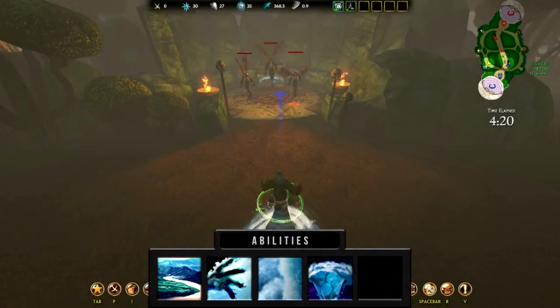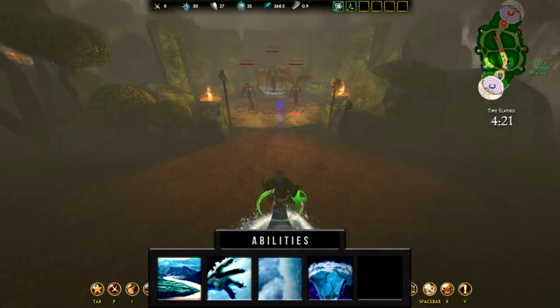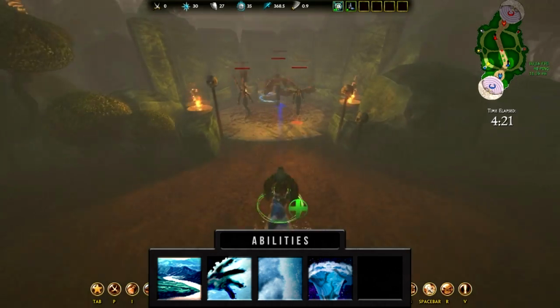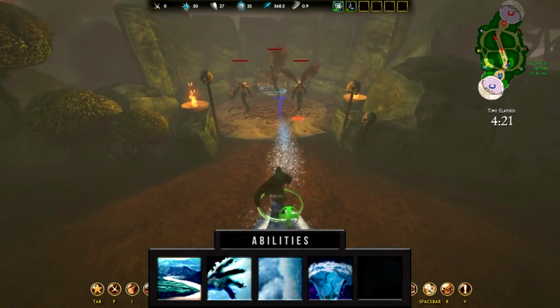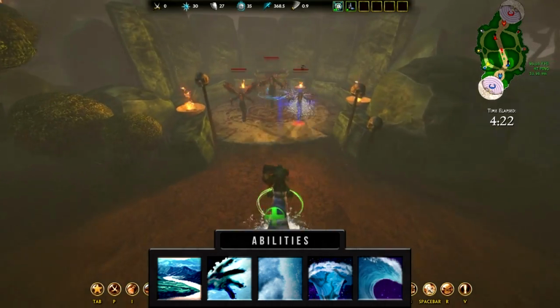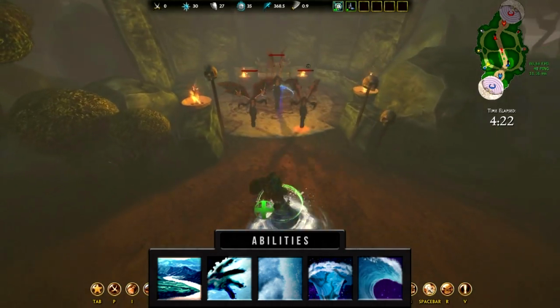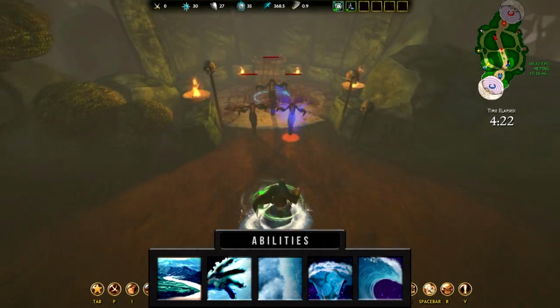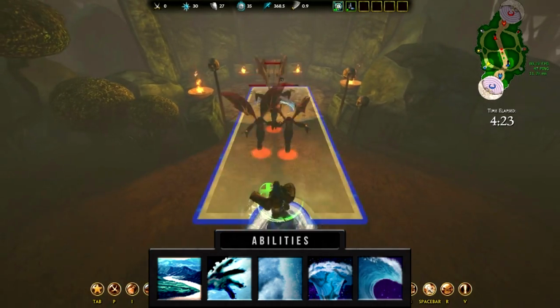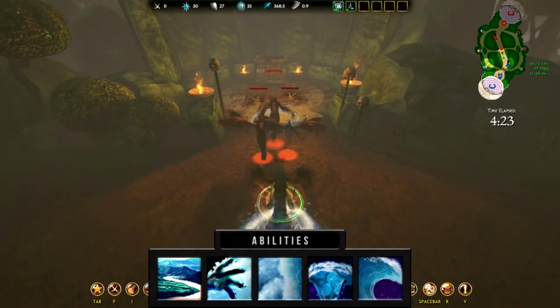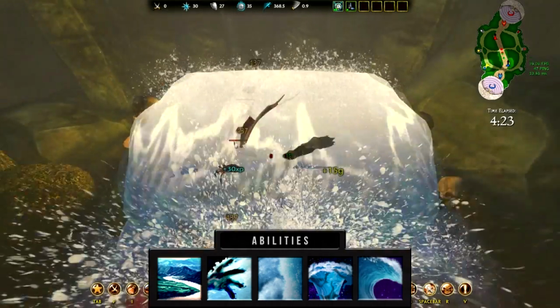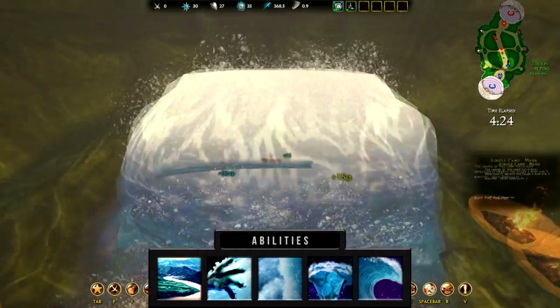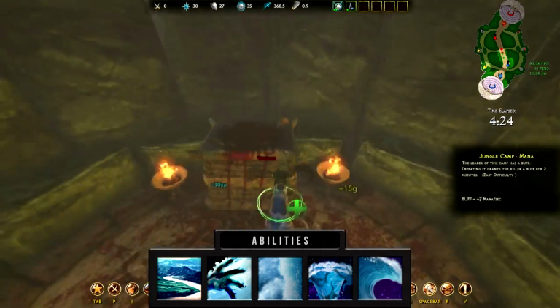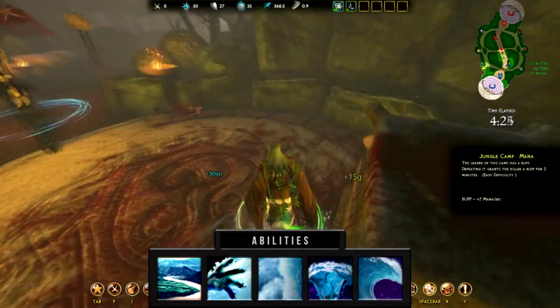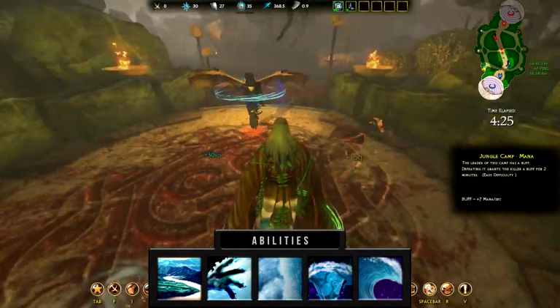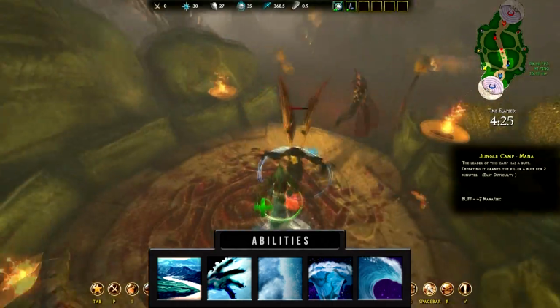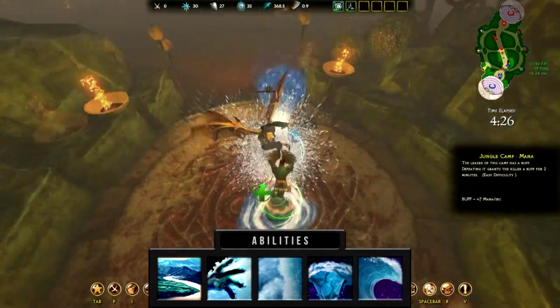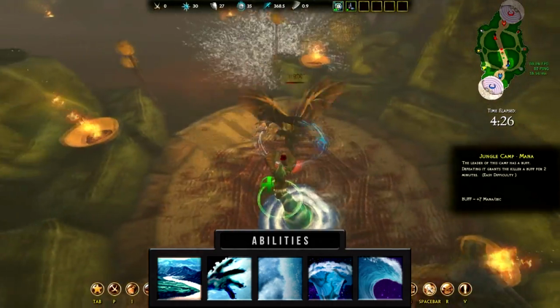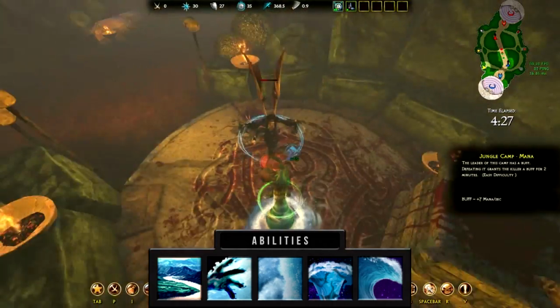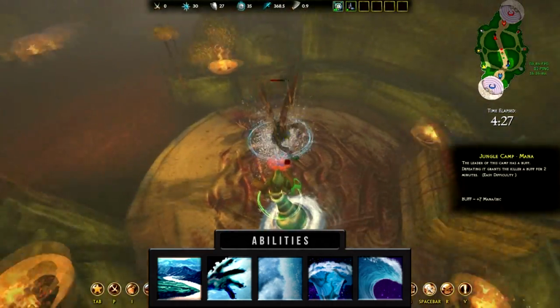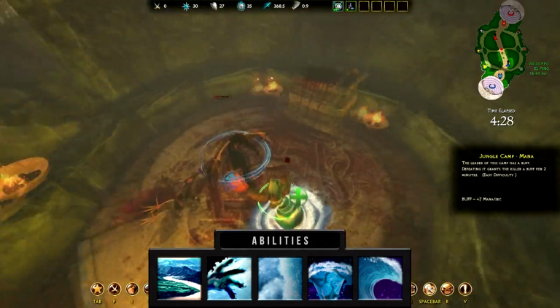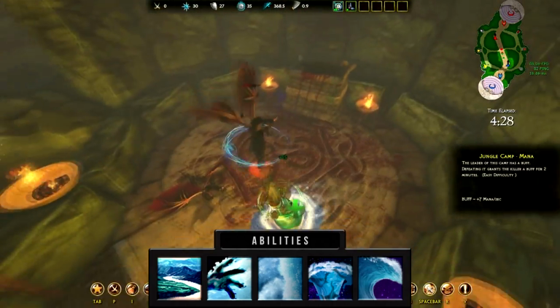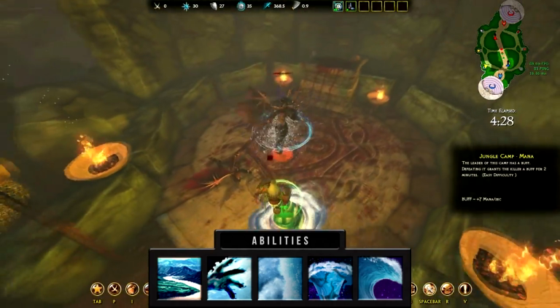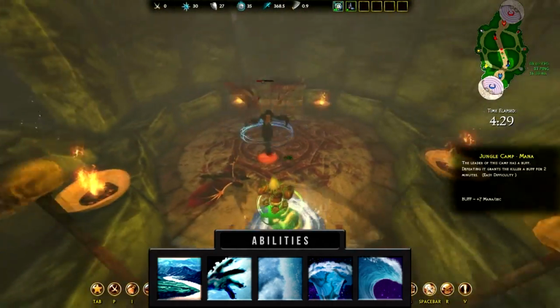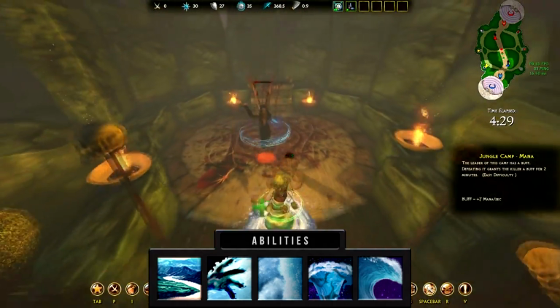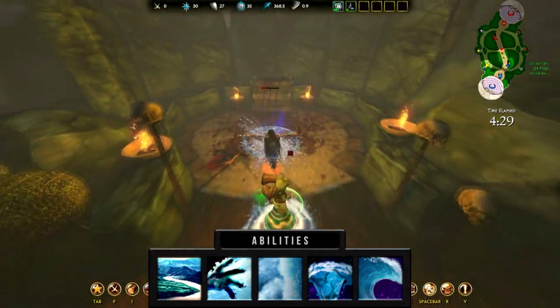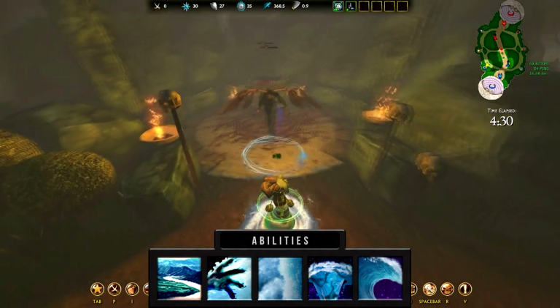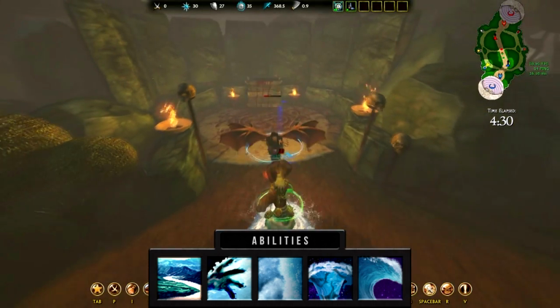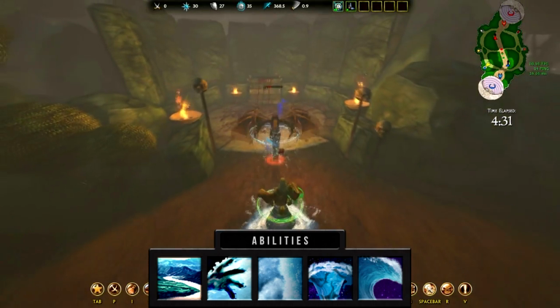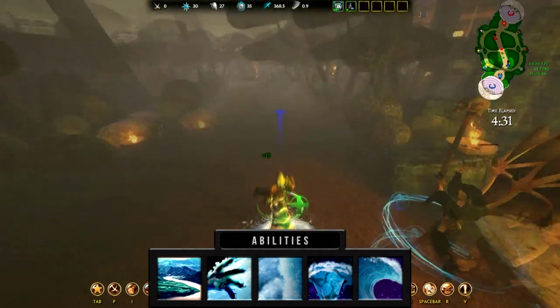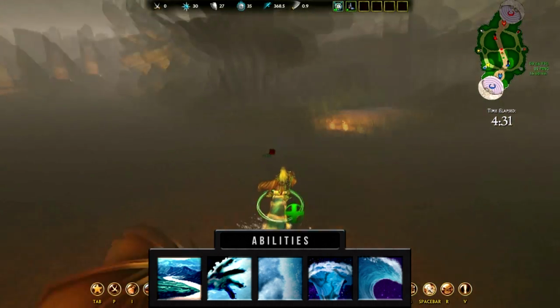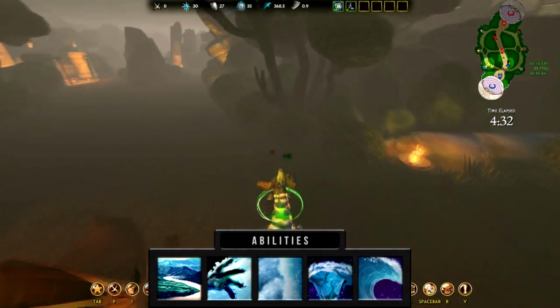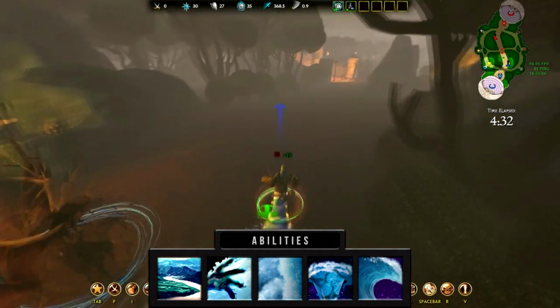Hebo's final ability is Crushing Wave. Hebo transforms into a wave and crashes forward, damaging all enemies in his path for magical damage. While Hebo is transformed, he is immune to all damage and crowd control effects. The wave will always go a set distance.